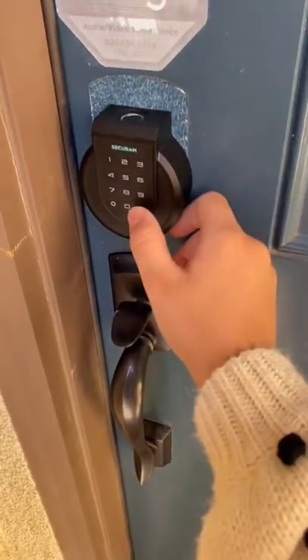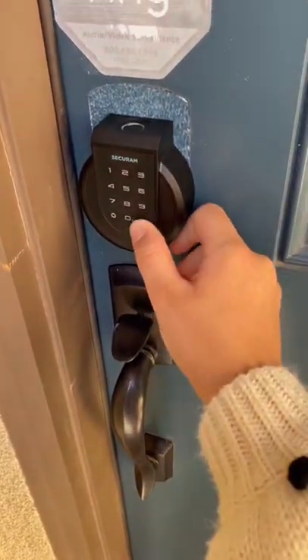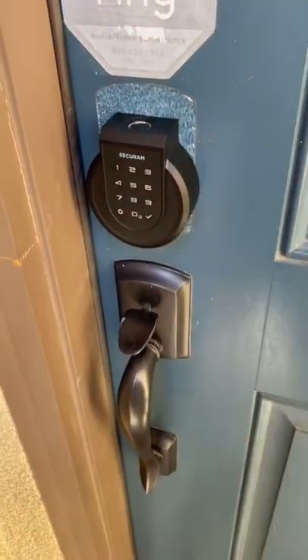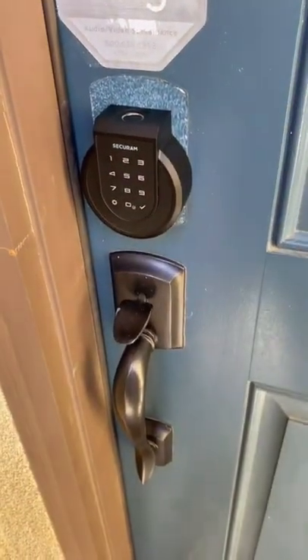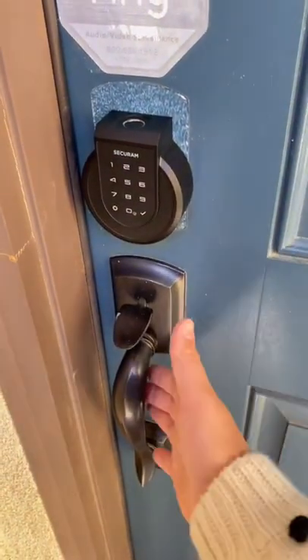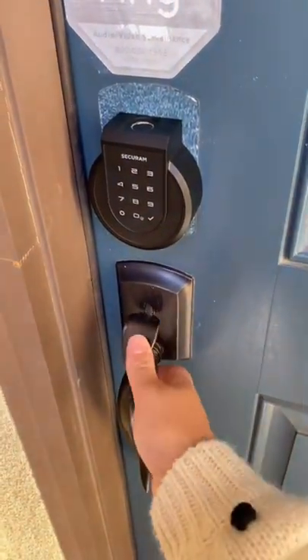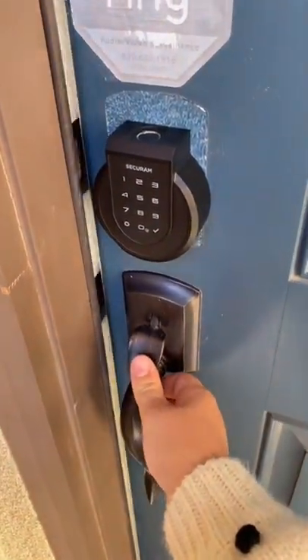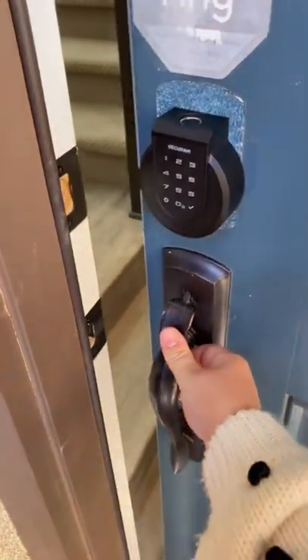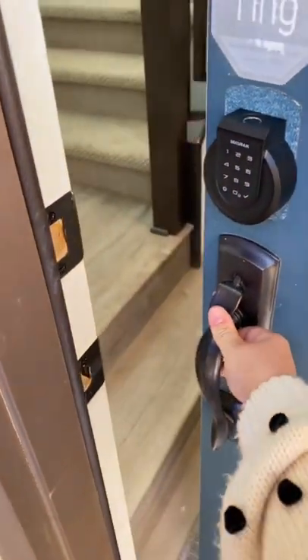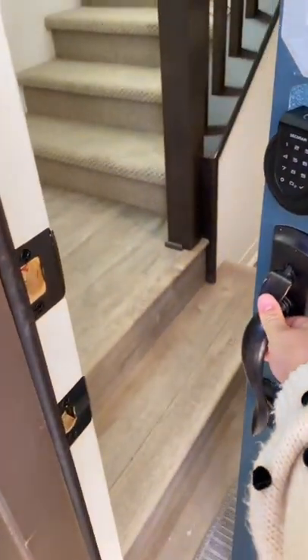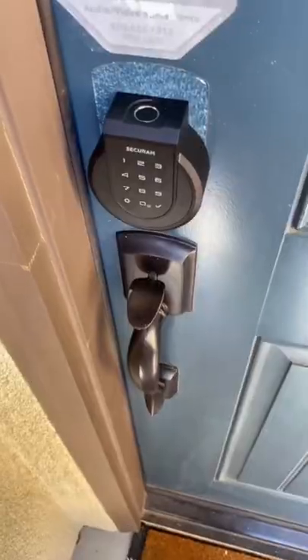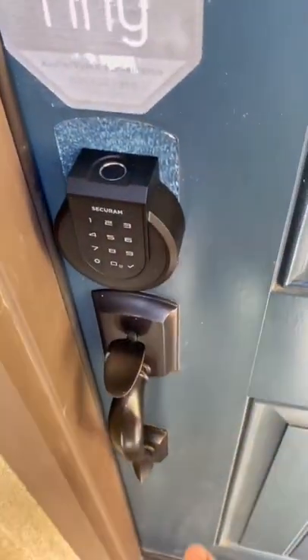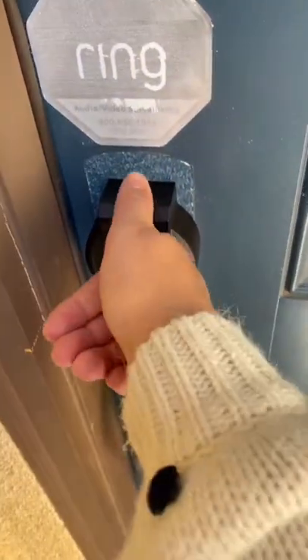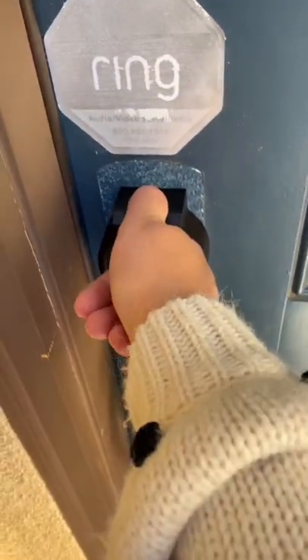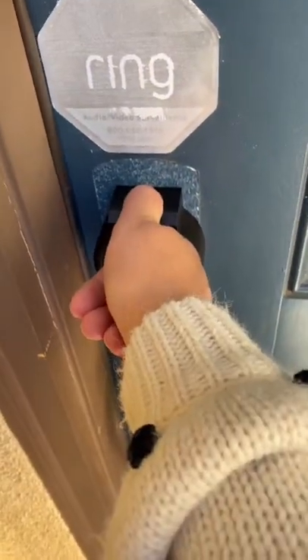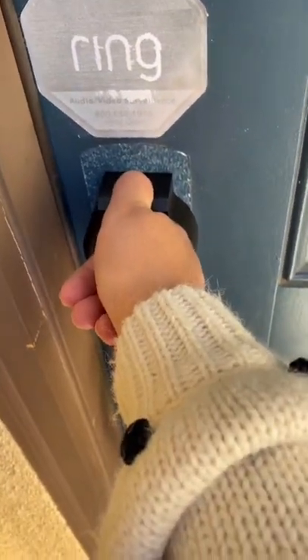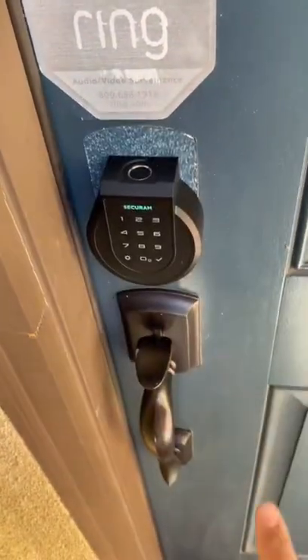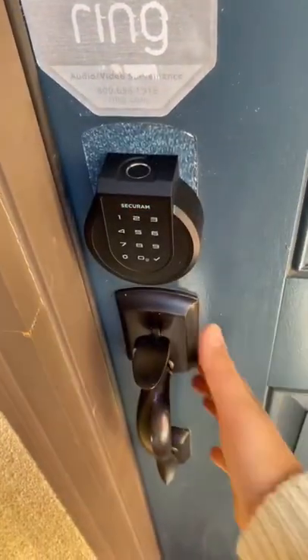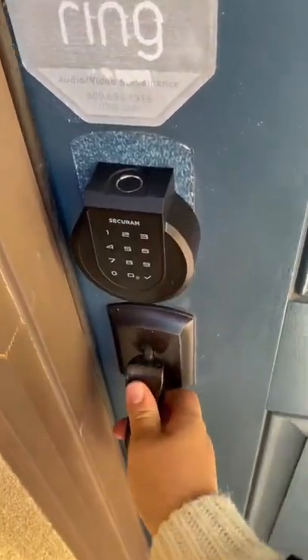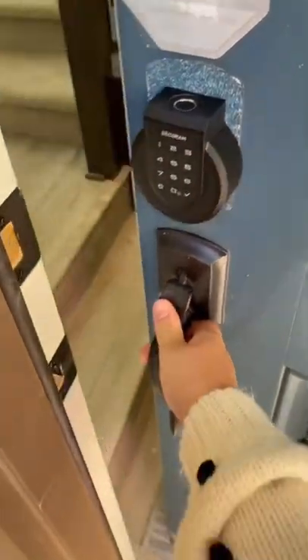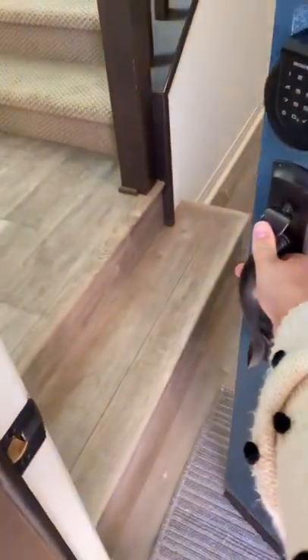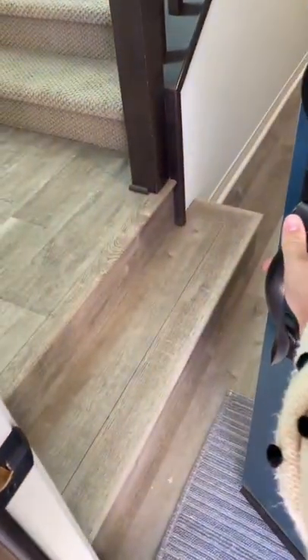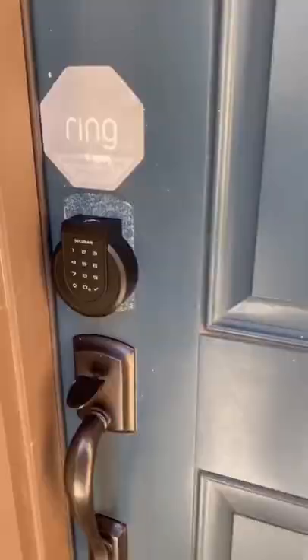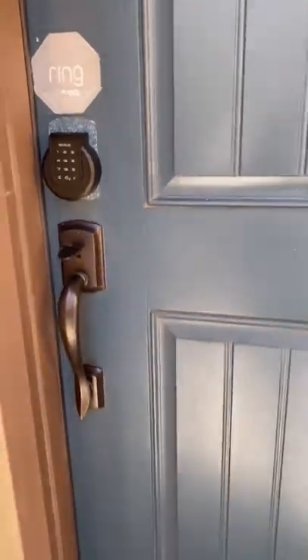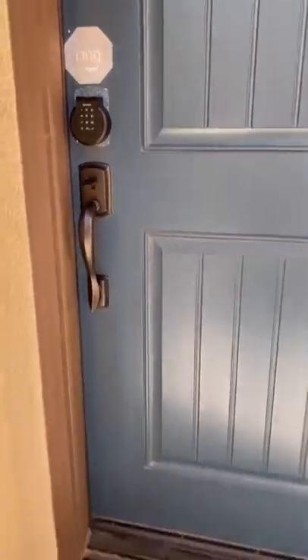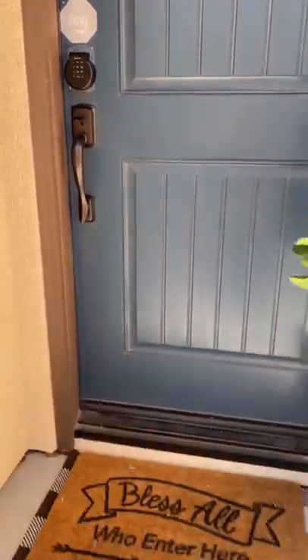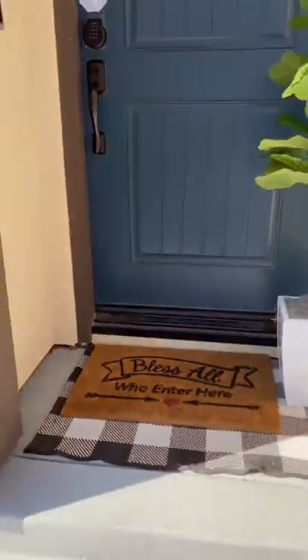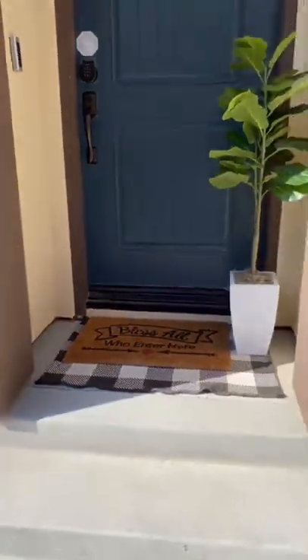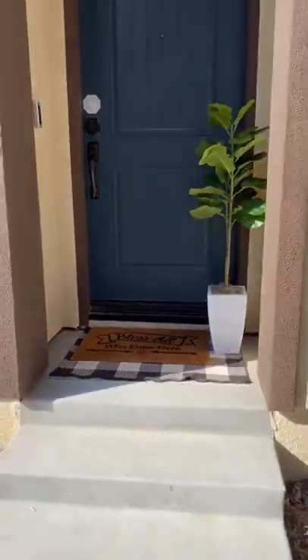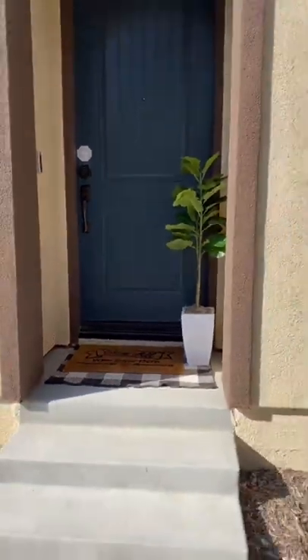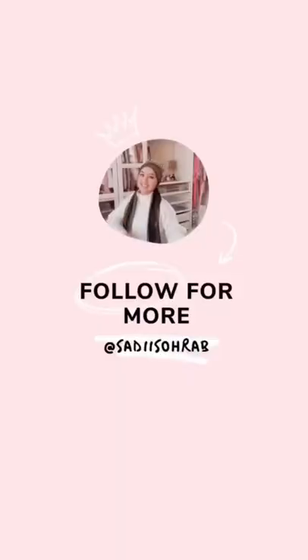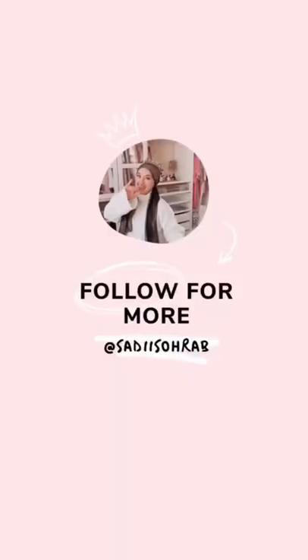With SmartHub, I always have full control of my home access and I'm always the first one to know who enters and leaves. Another great feature is its automatic relock, so you never have to wonder whether or not you locked the door. Follow for more tips.